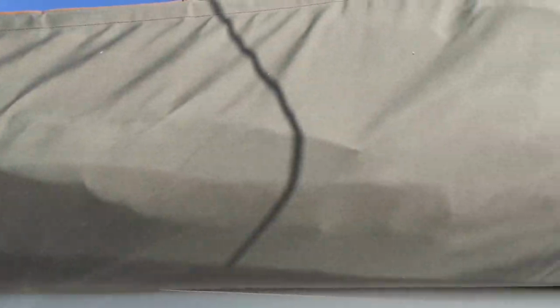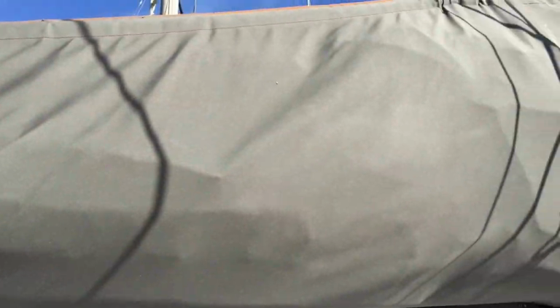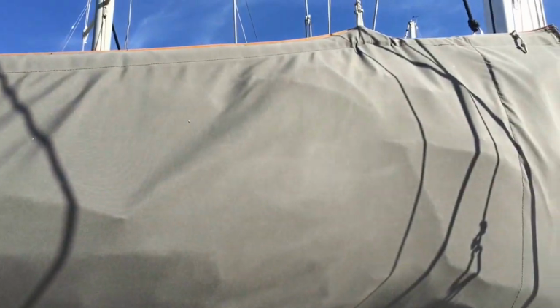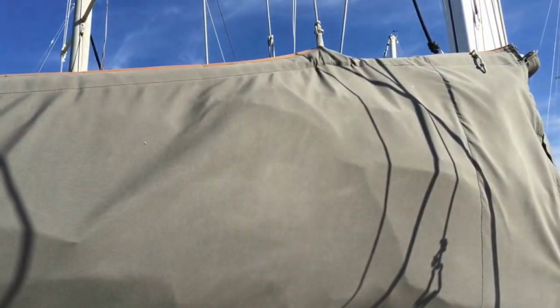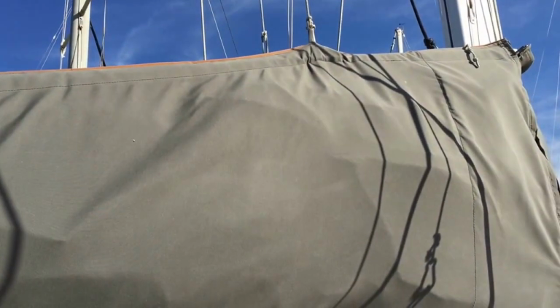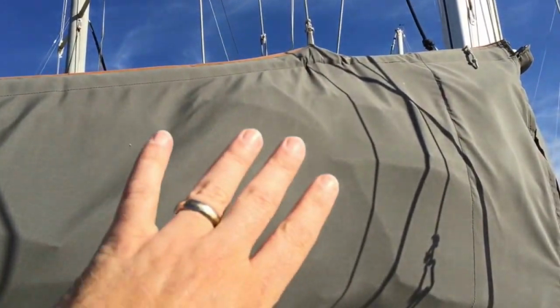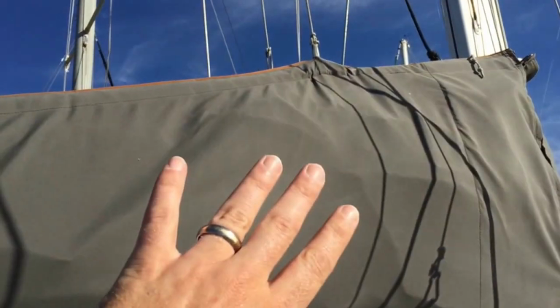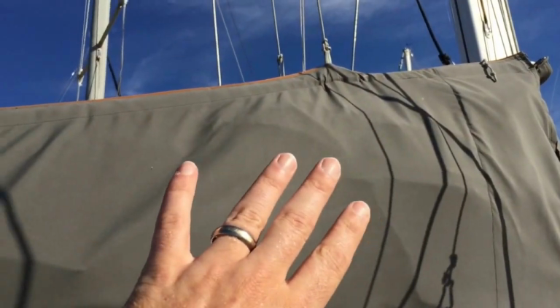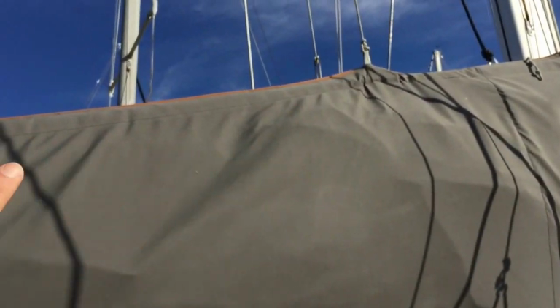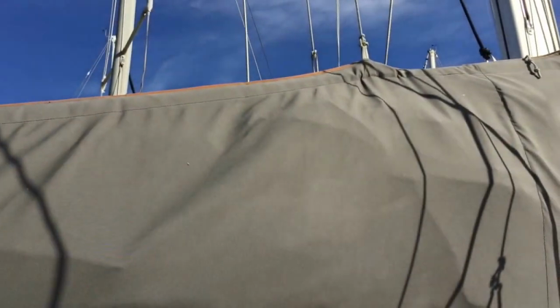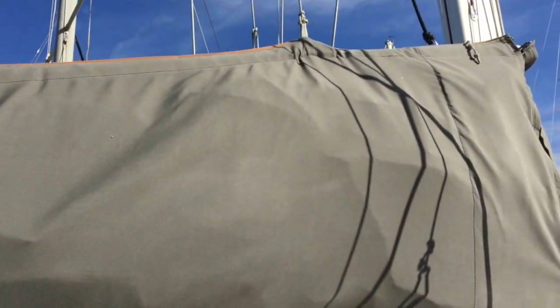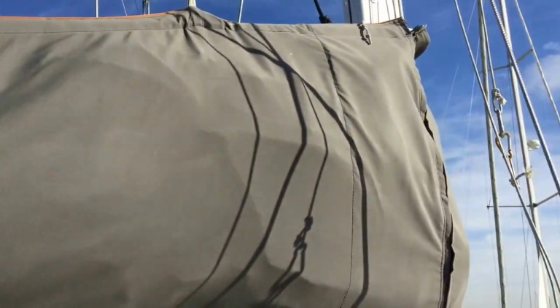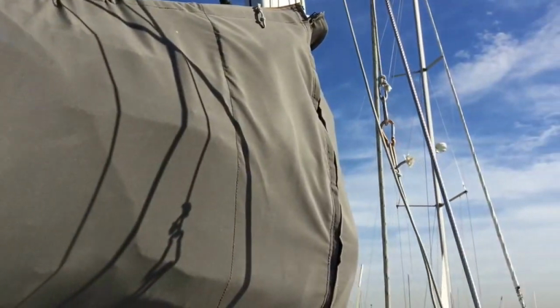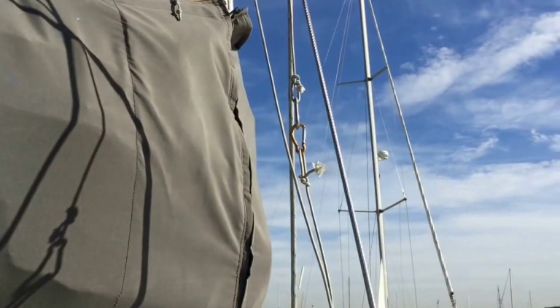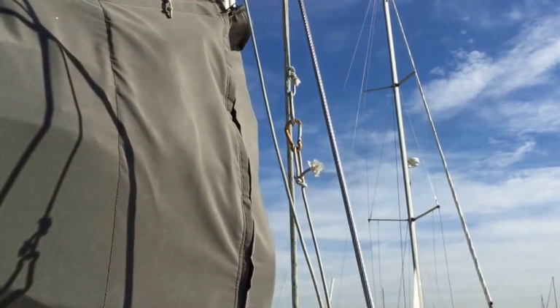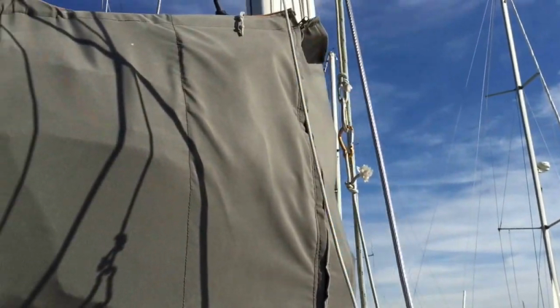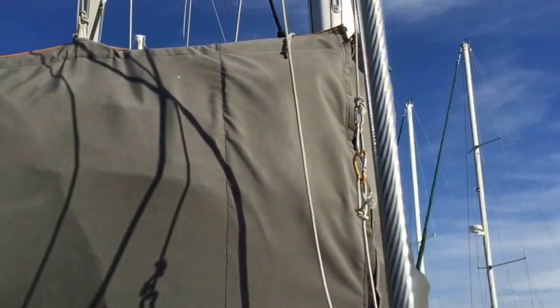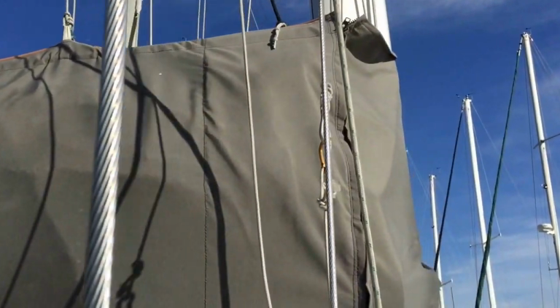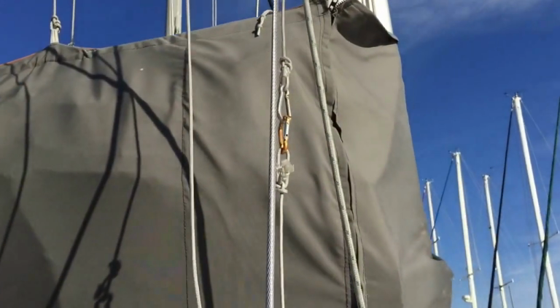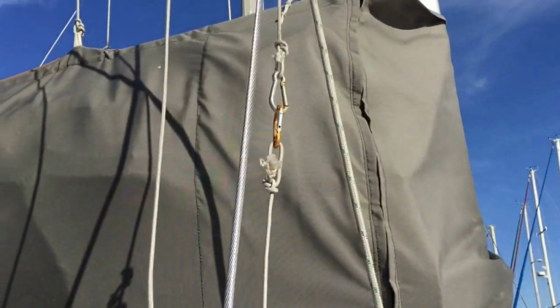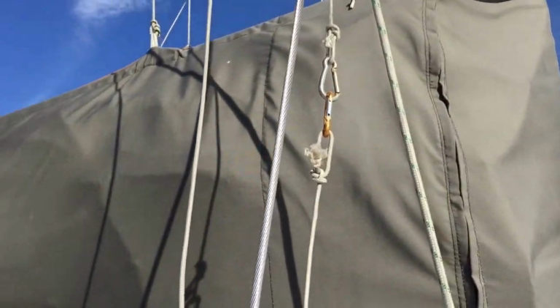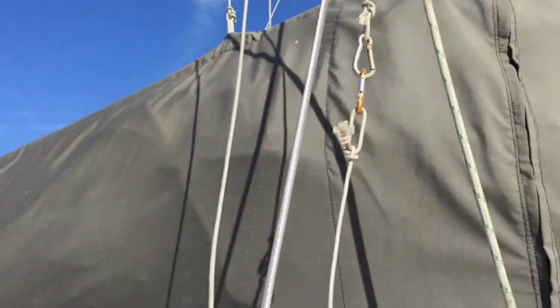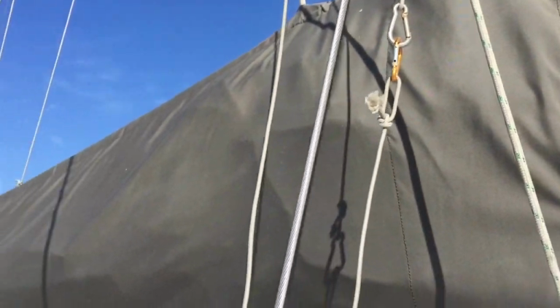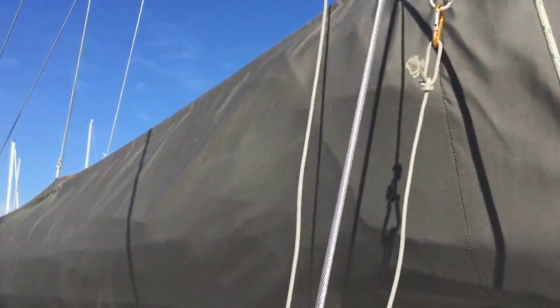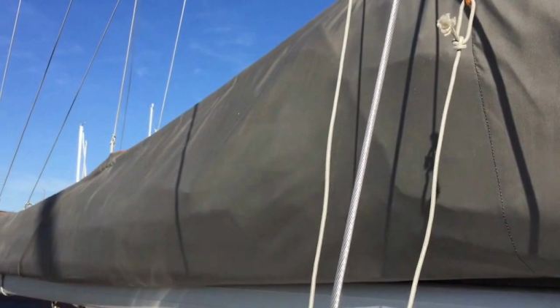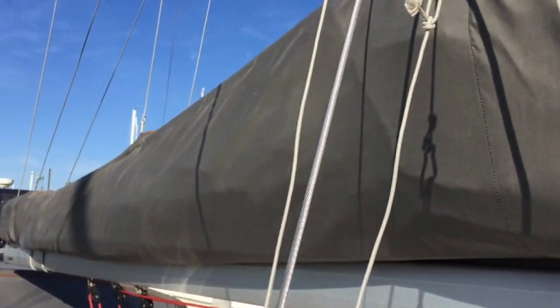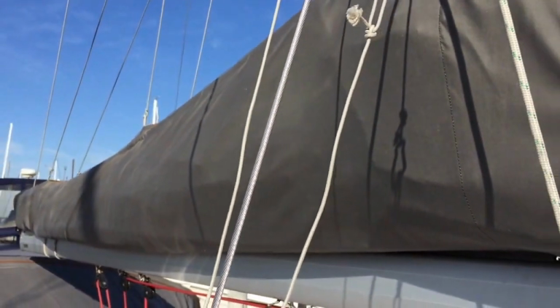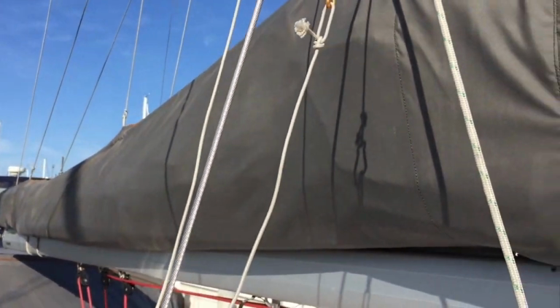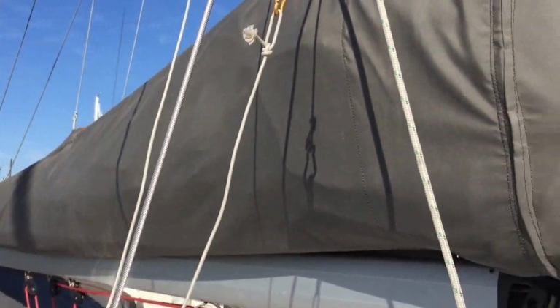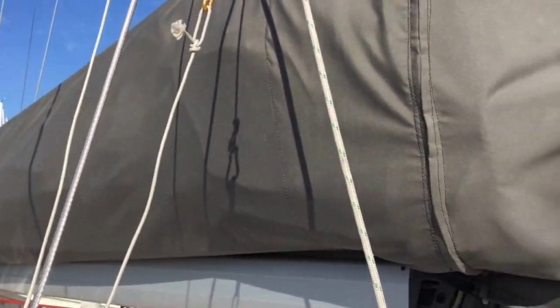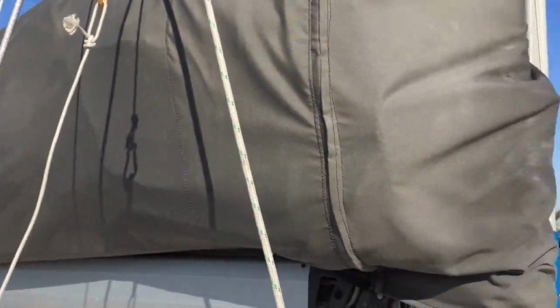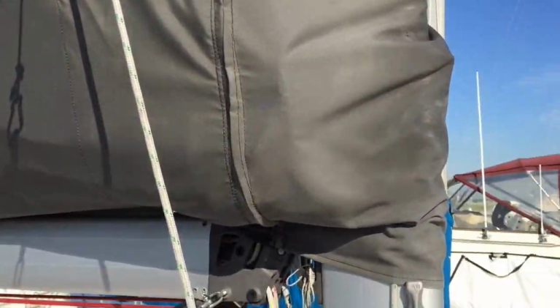The main is a classic mainsail with a stack pack that matches all of the canvas on the boat. It's quite beautiful and really possesses a great ease of handling when dropping it down into the bag and zipping the cover up when you're finished.